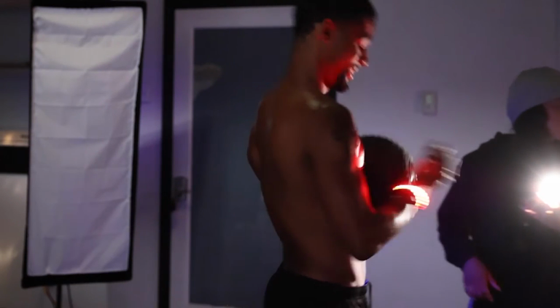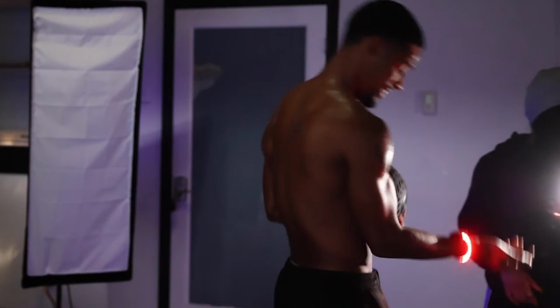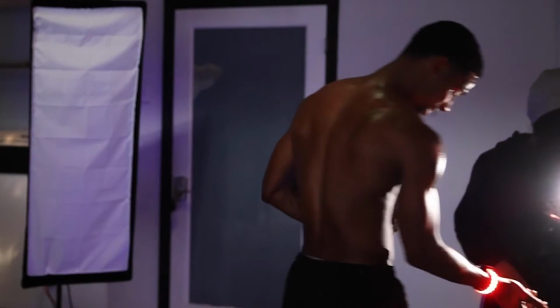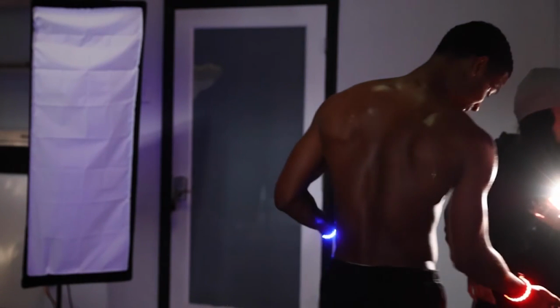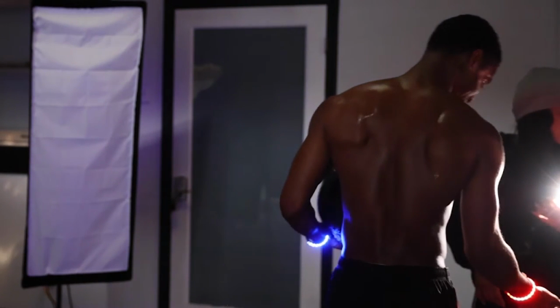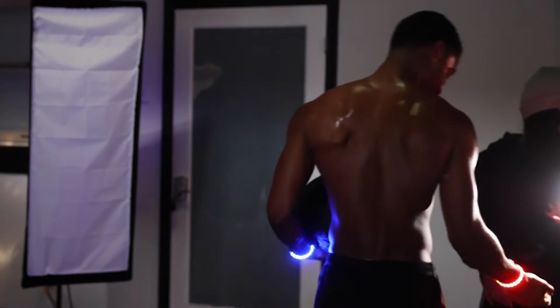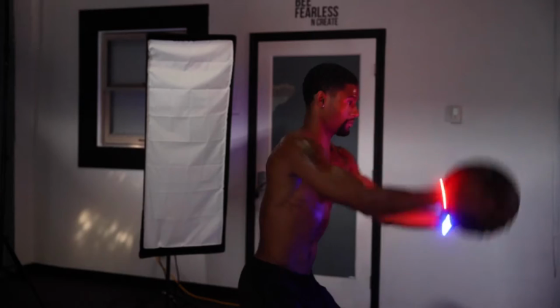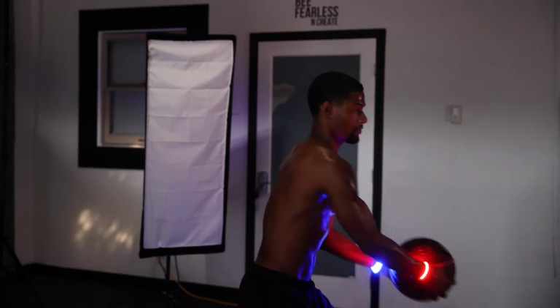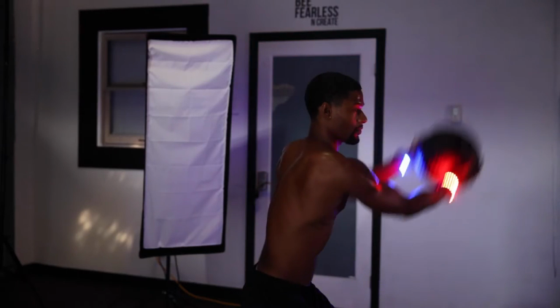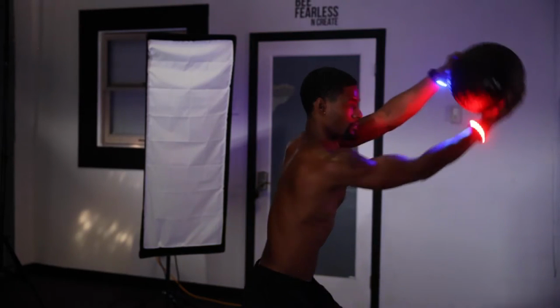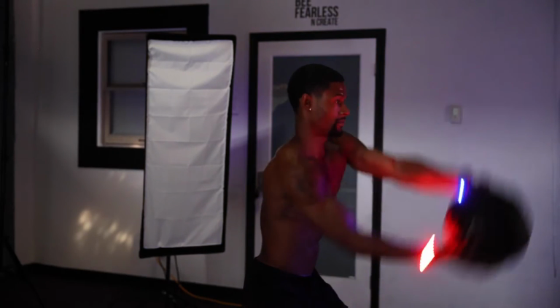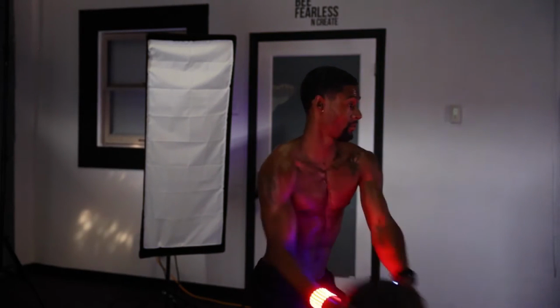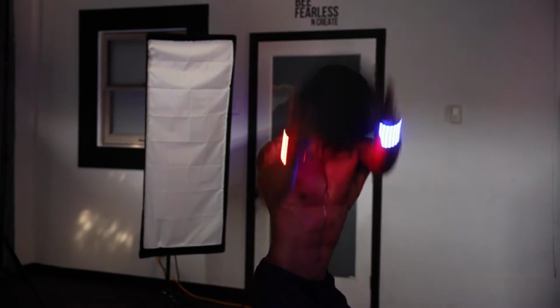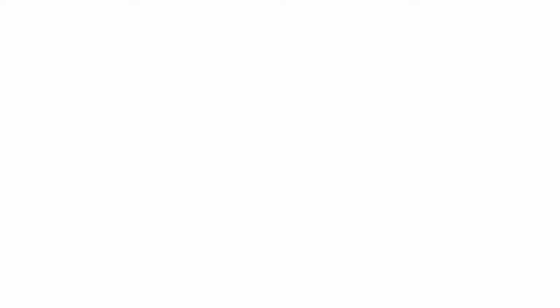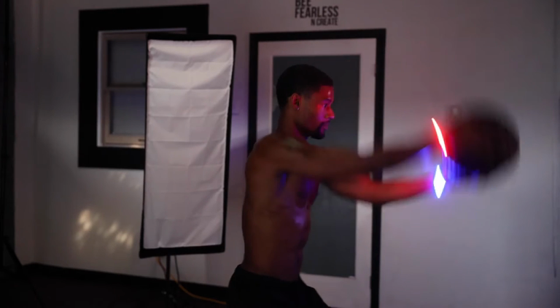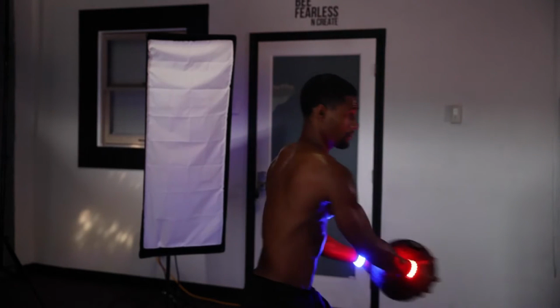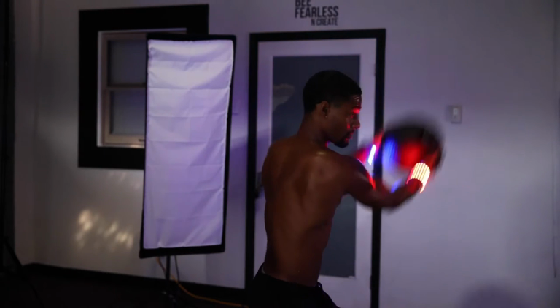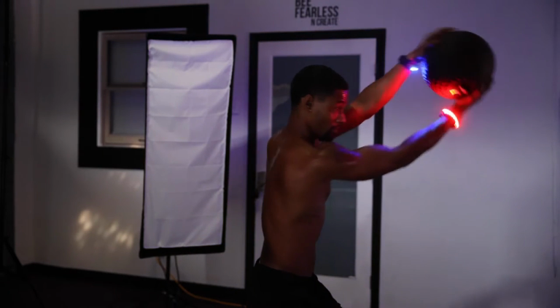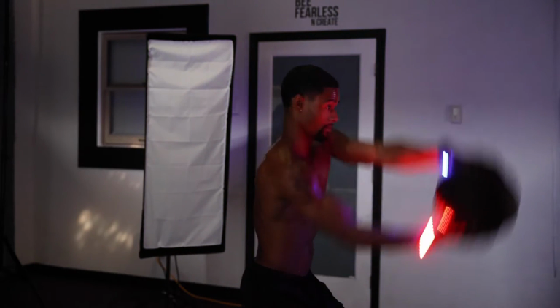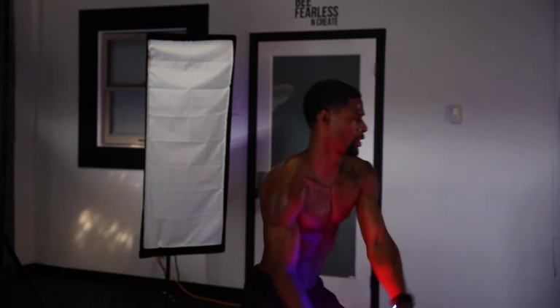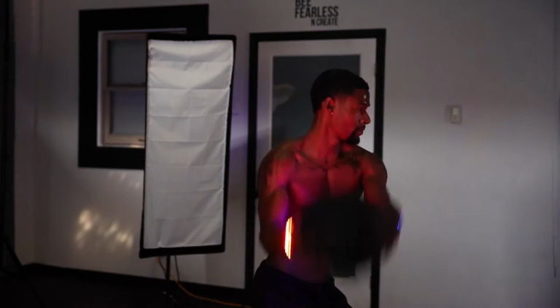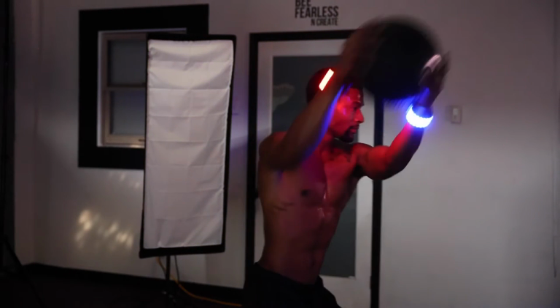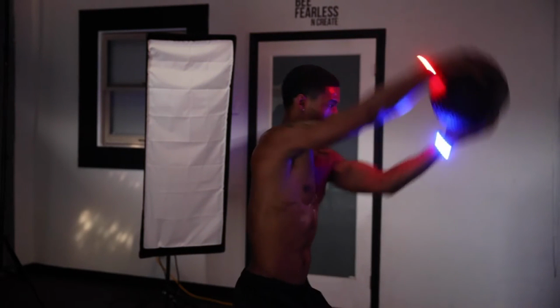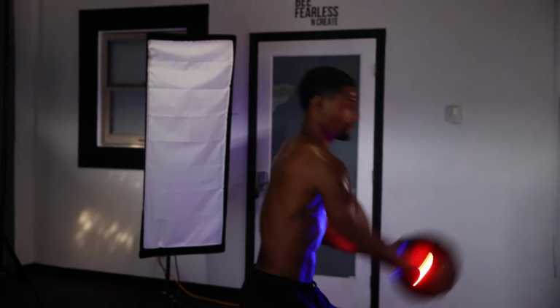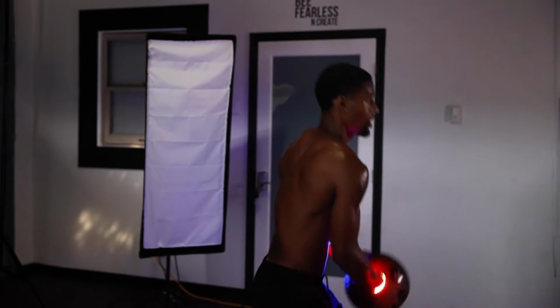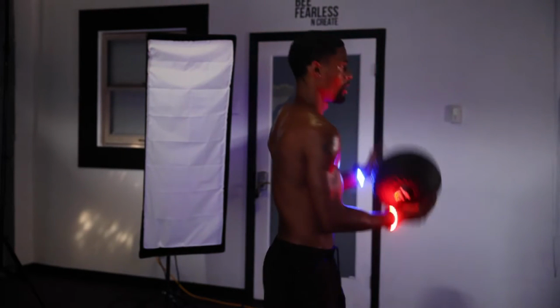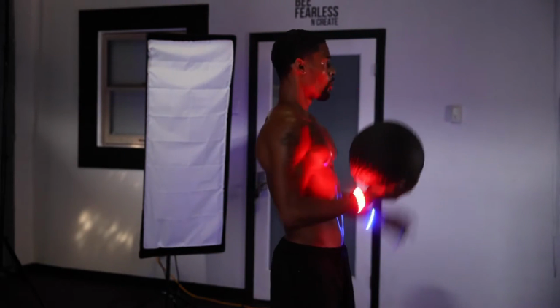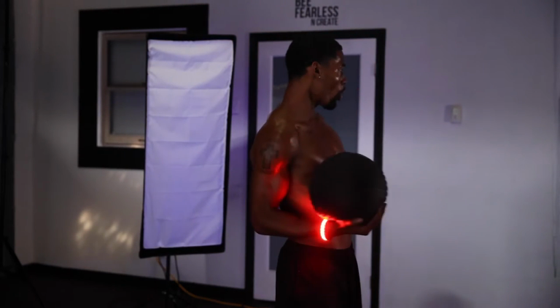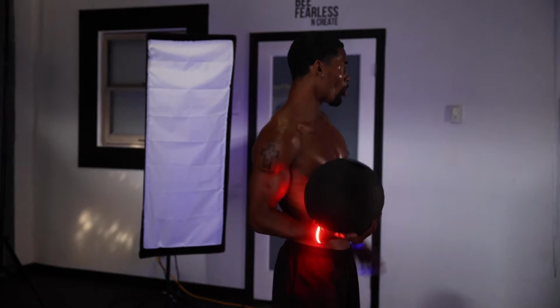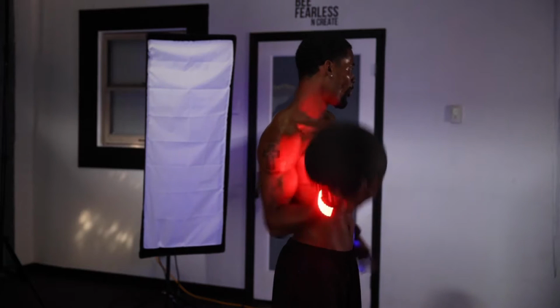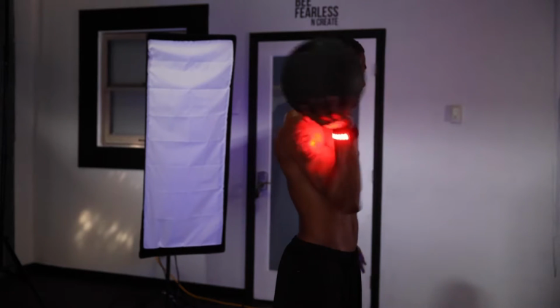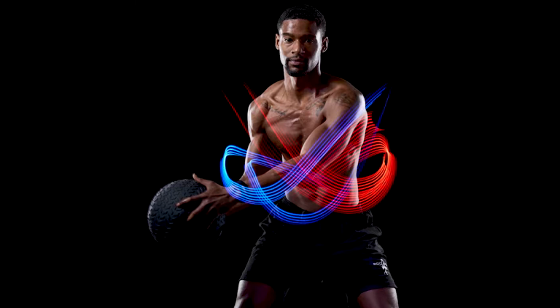For the next images, we wanted to incorporate two different colors, so we changed one of the colors to blue and were able to get another cool, amazing fitness portrait with this movement.